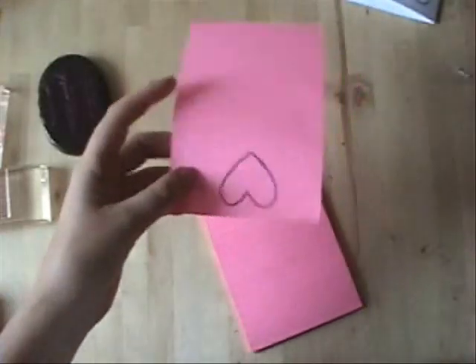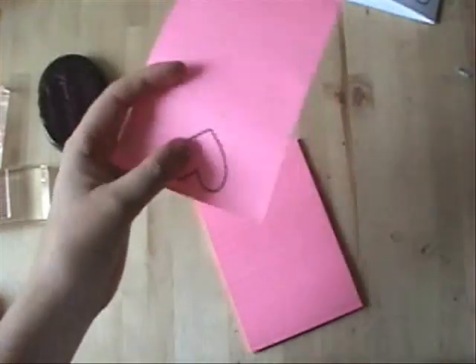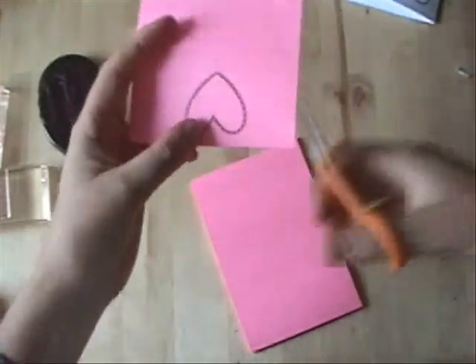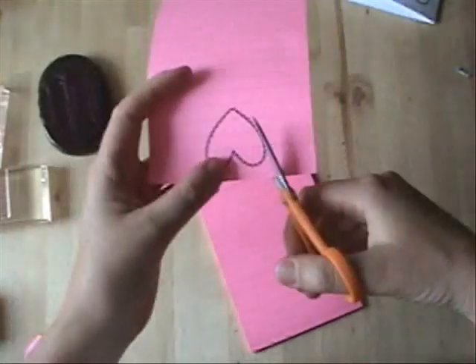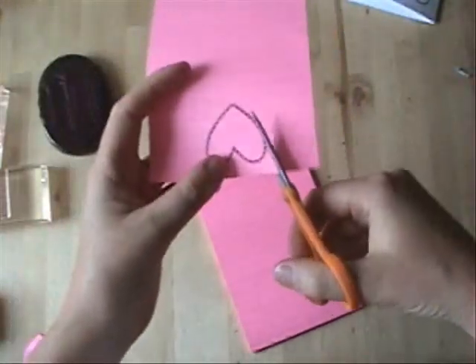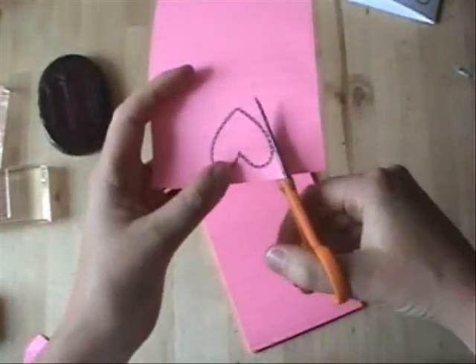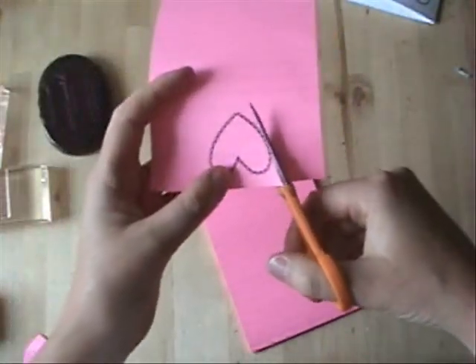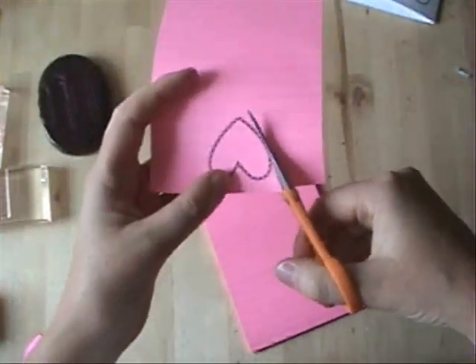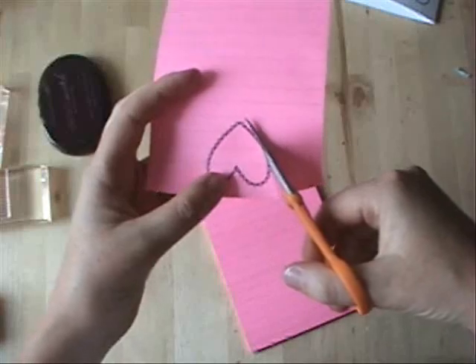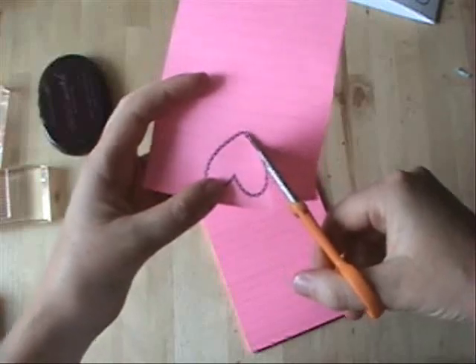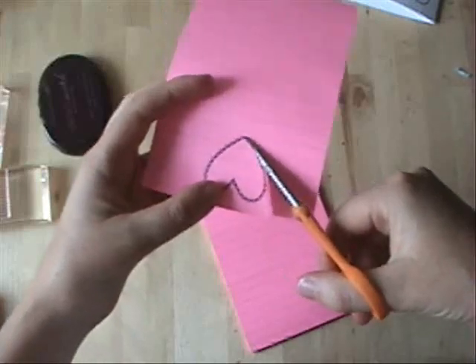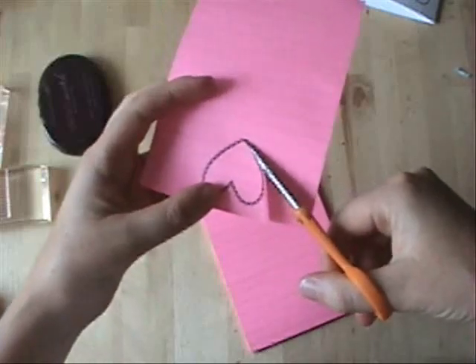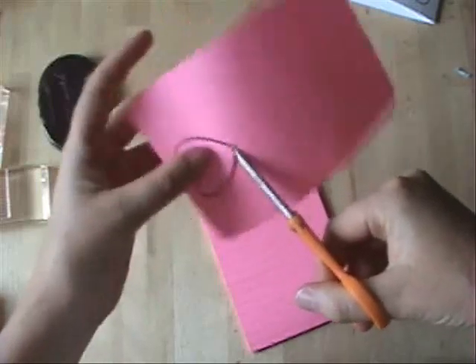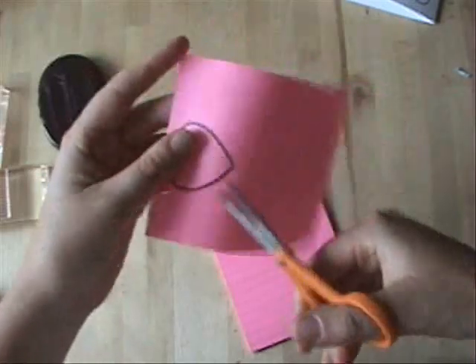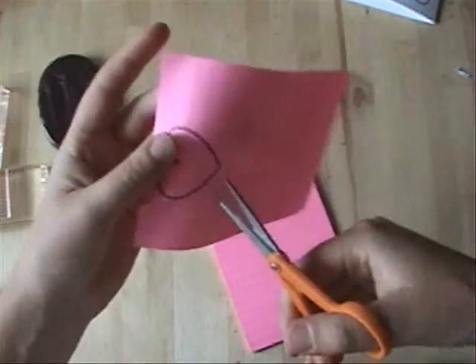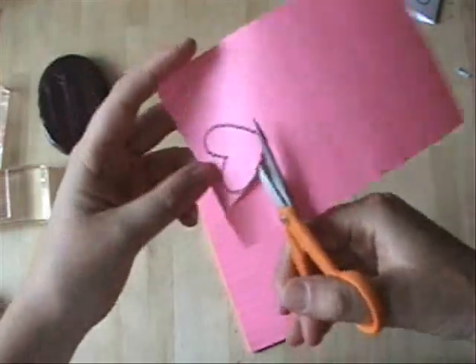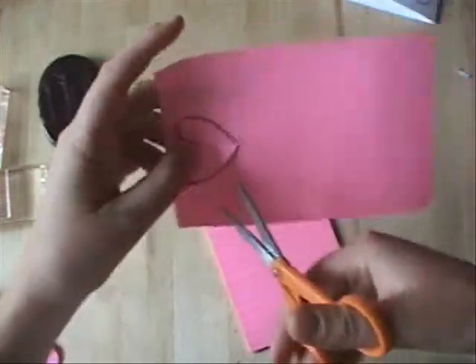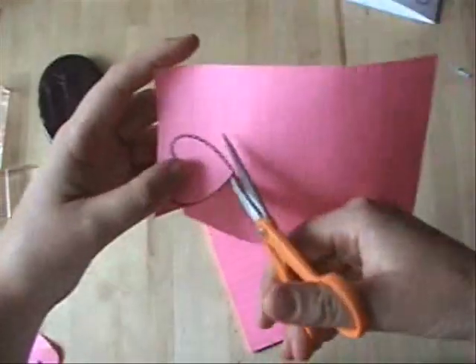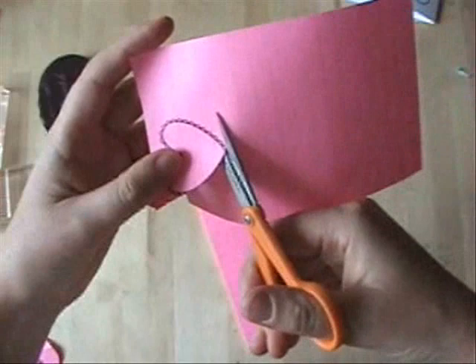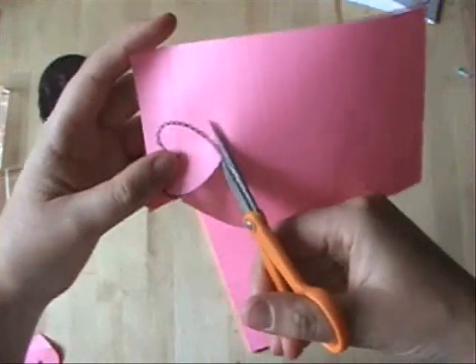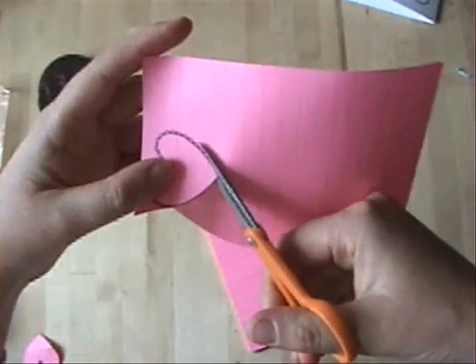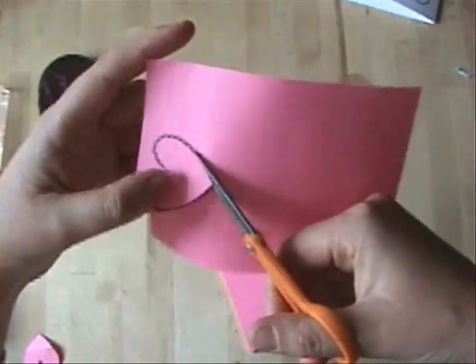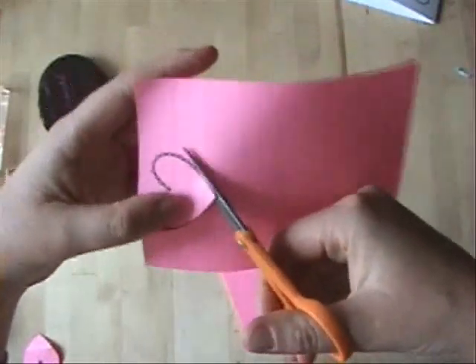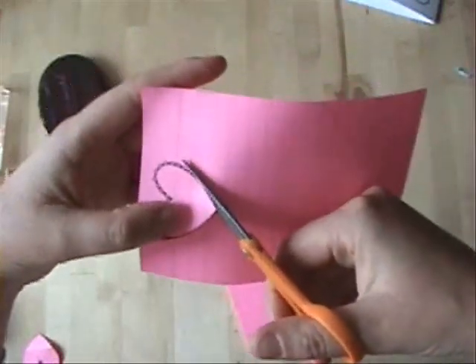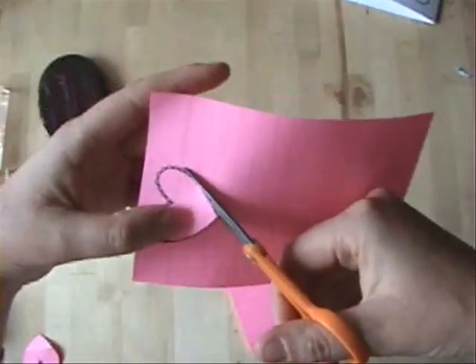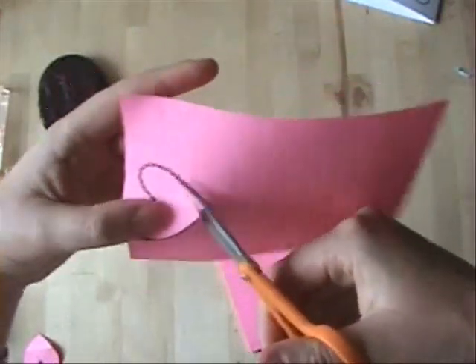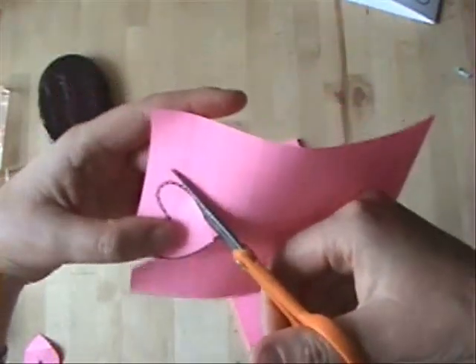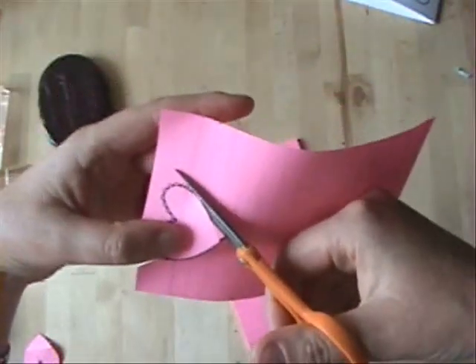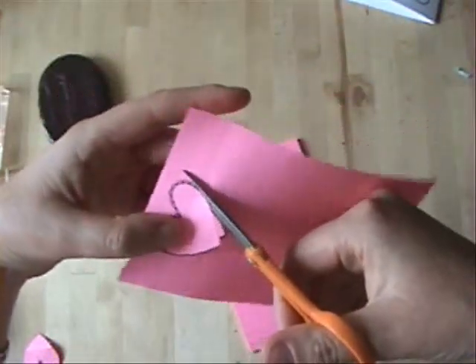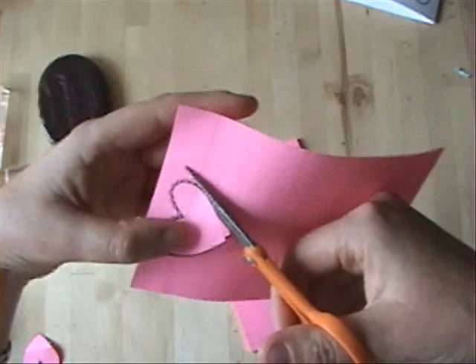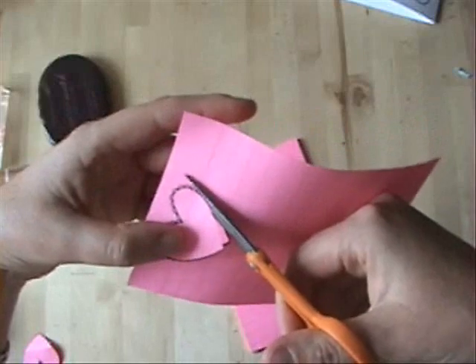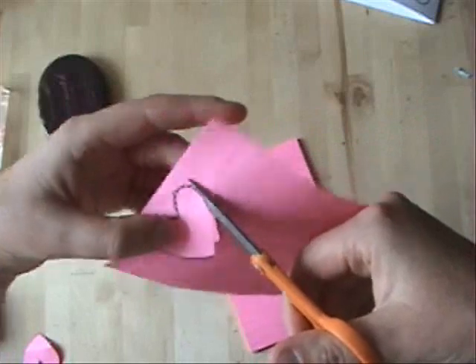What we're going to do is trim out, using some scissors, the center of that heart. Notice I just cut right into it — I'm not worried about a seam, because the sticky edge of that post-it note is really going to help me out in sealing that when we use it to mask.